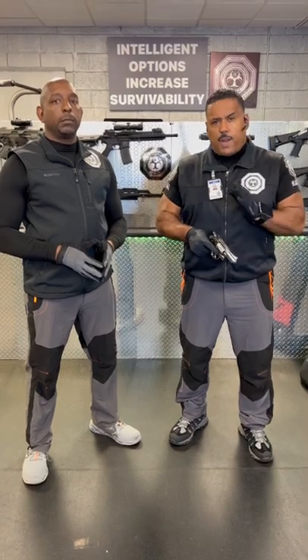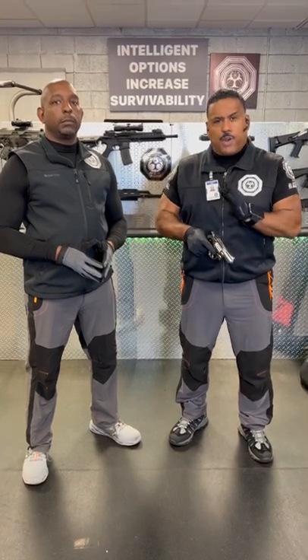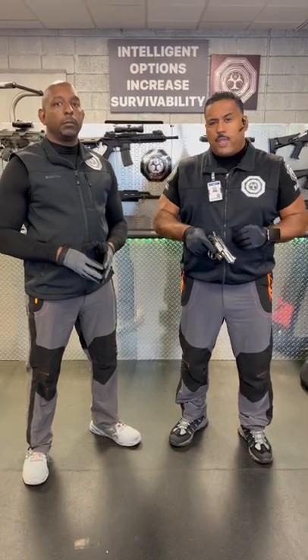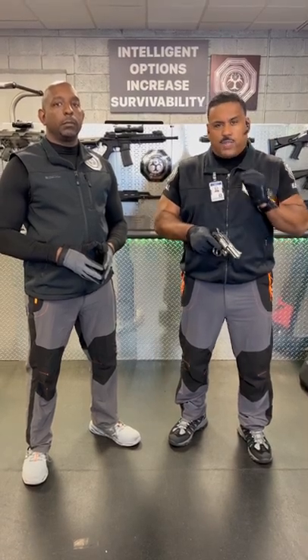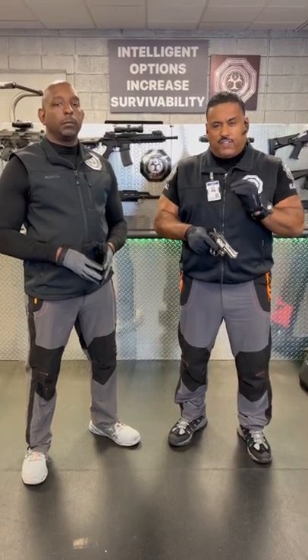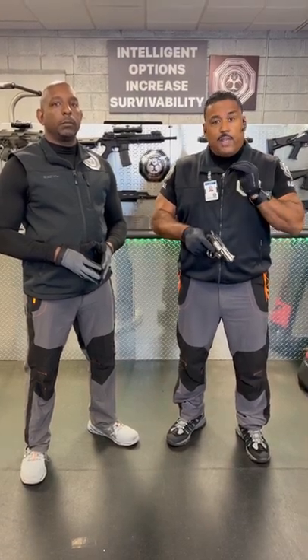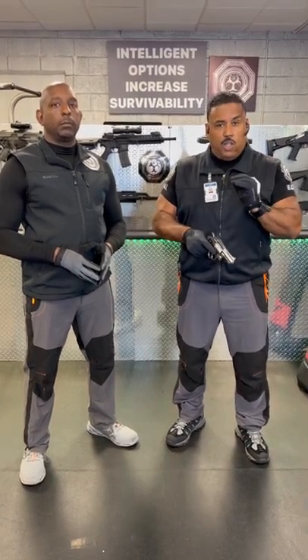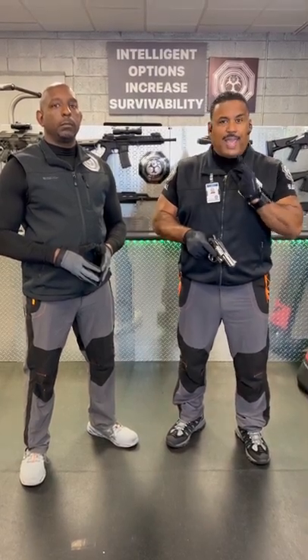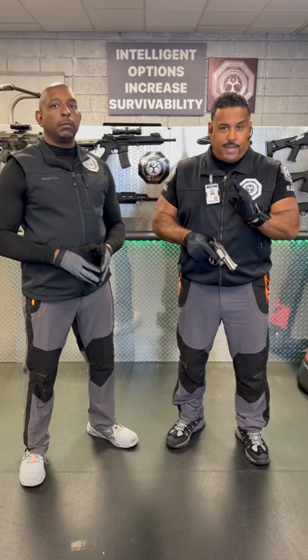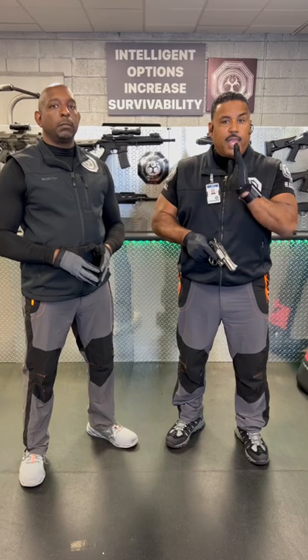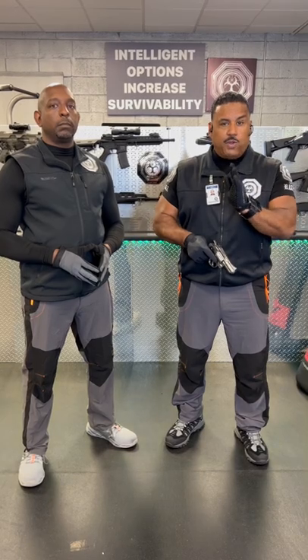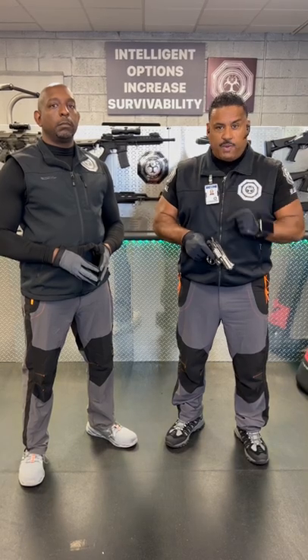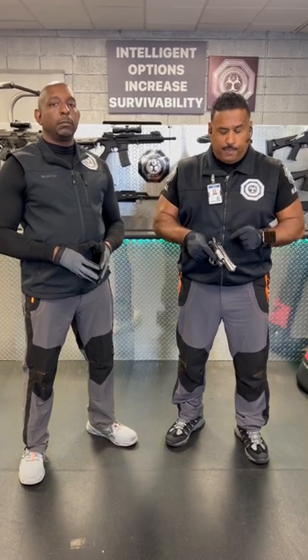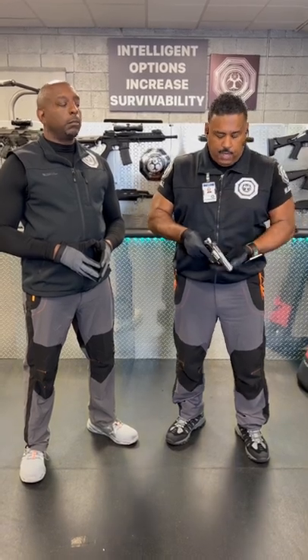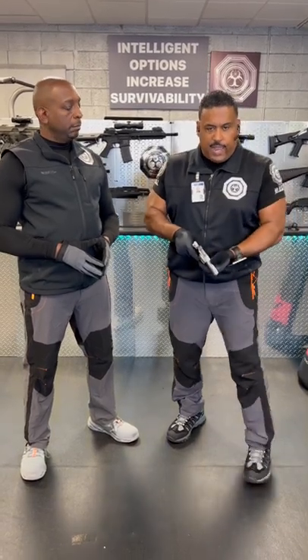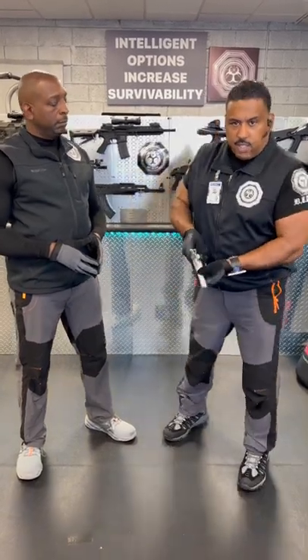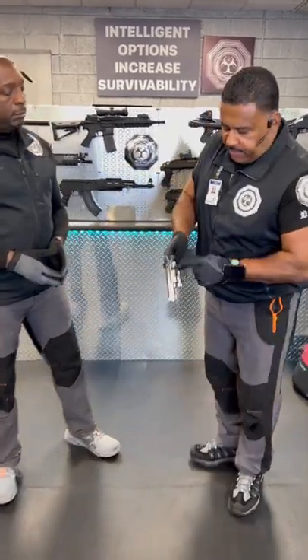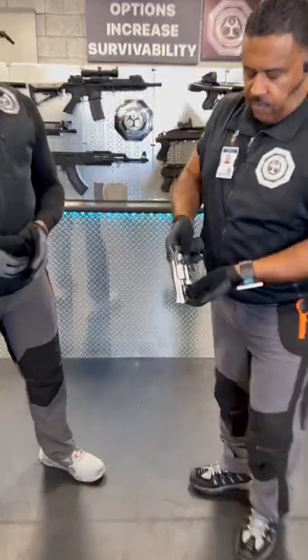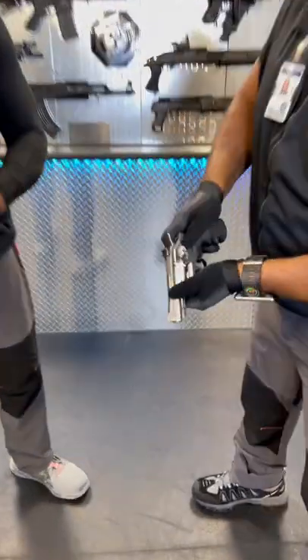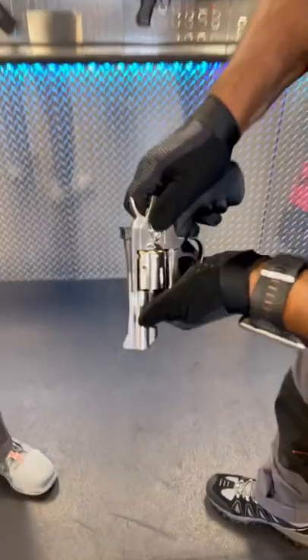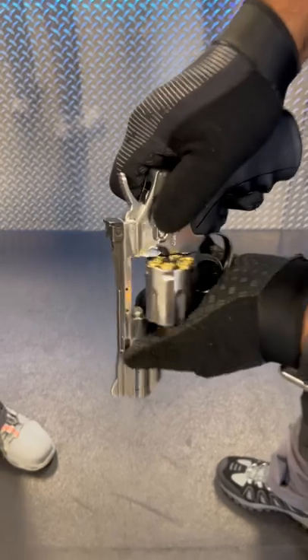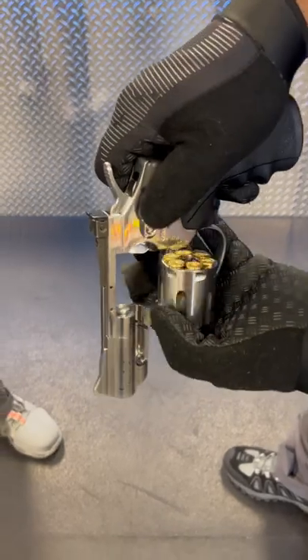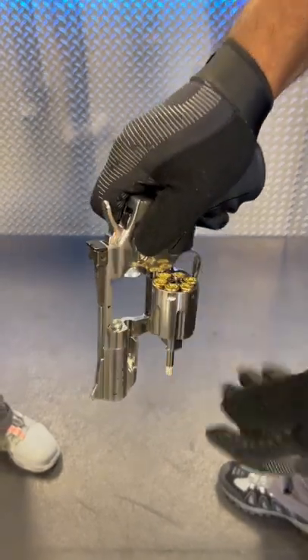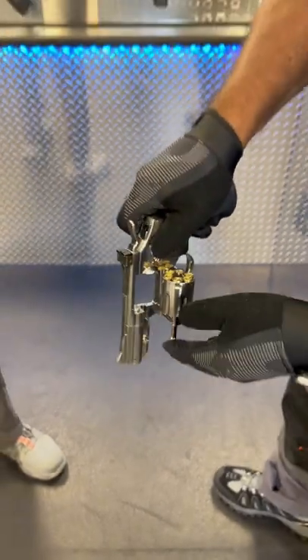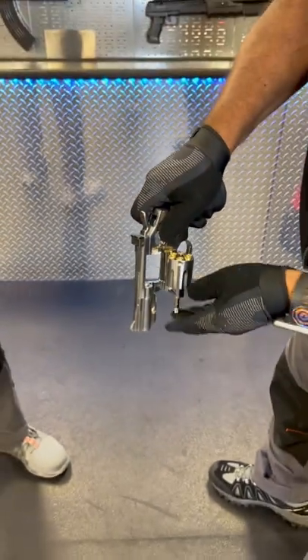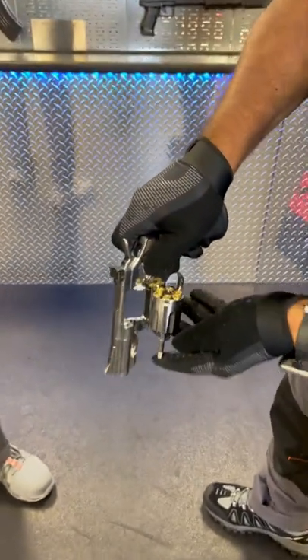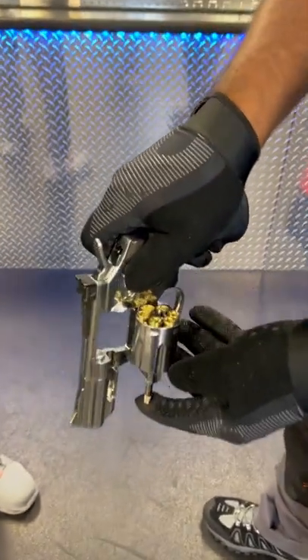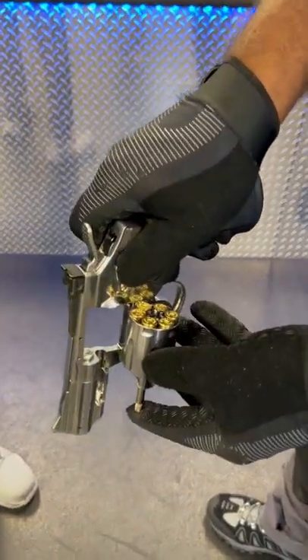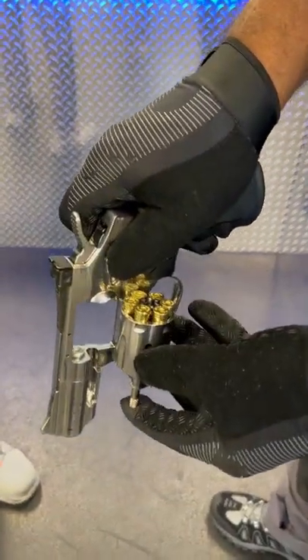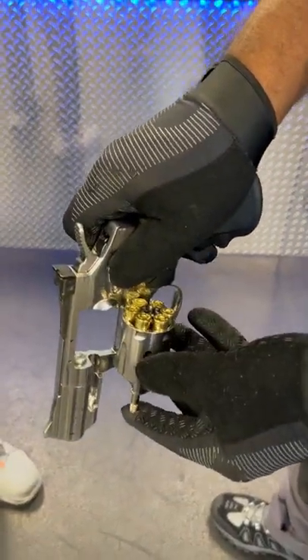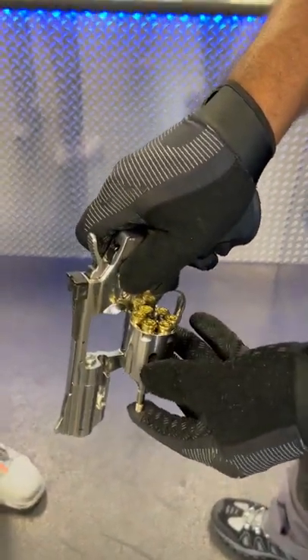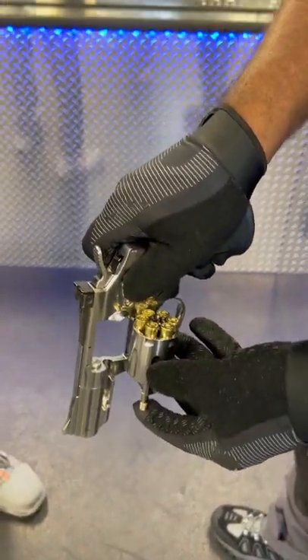Right now we're going to share with you how you can safely unload and handle a revolver. In this case the release is here on the side and then here is your ejector rod. You use this to eject the rounds if you want to take them out.